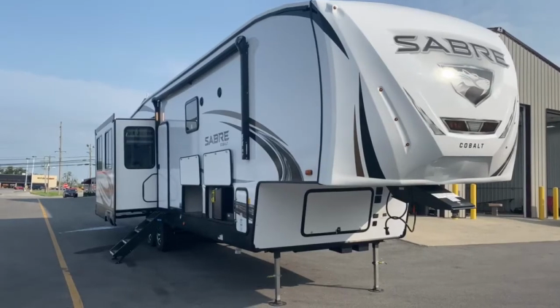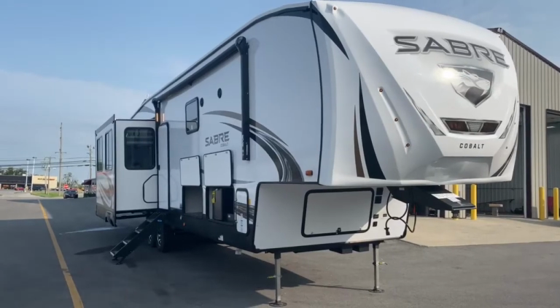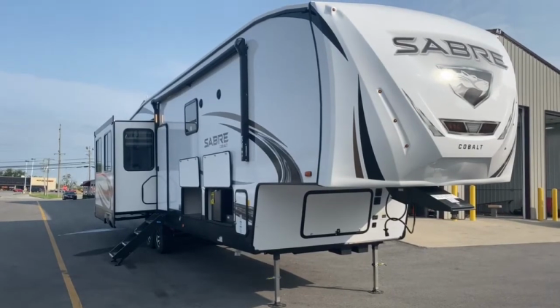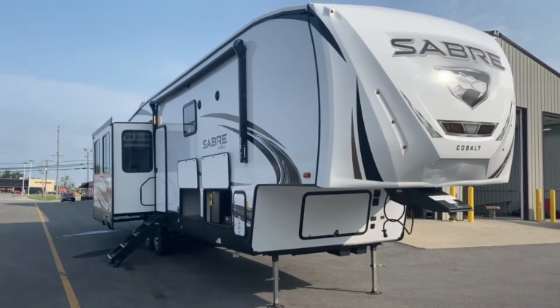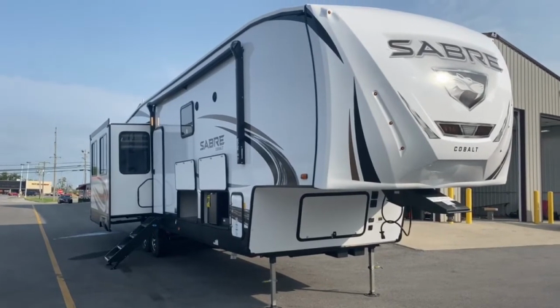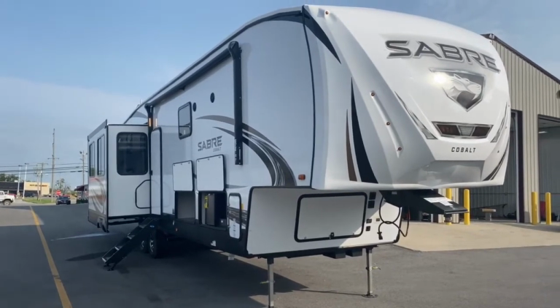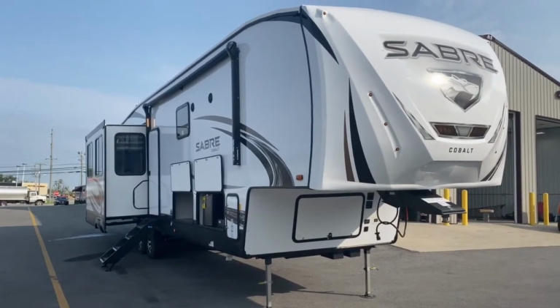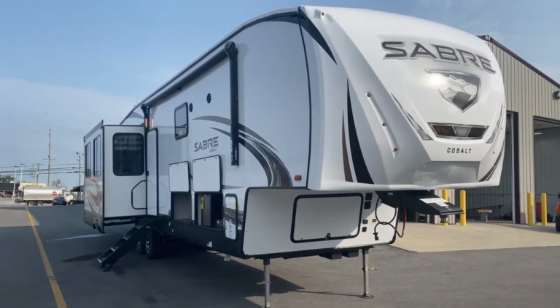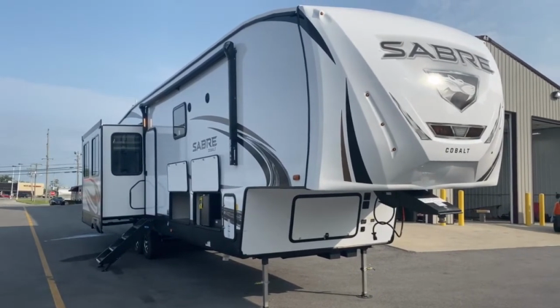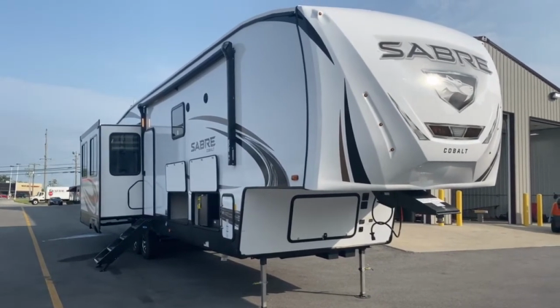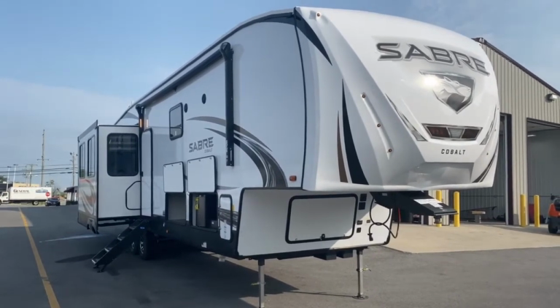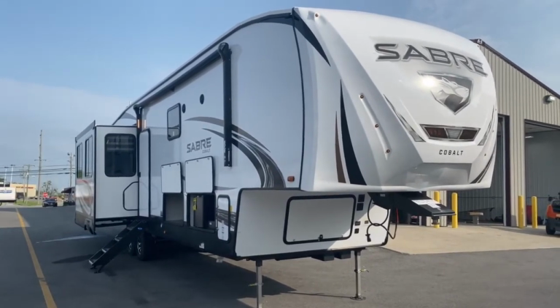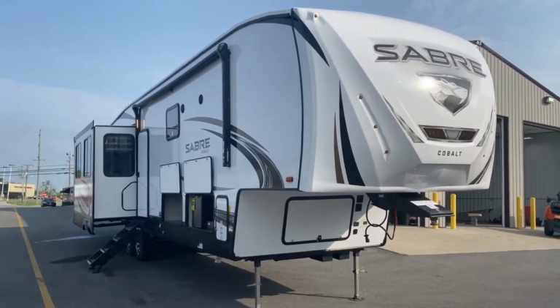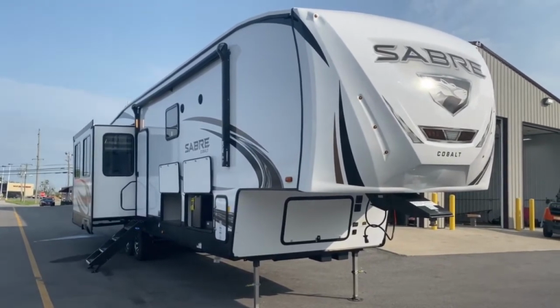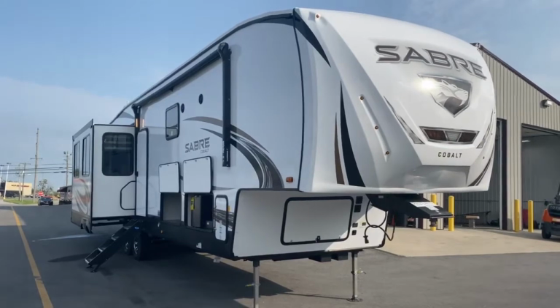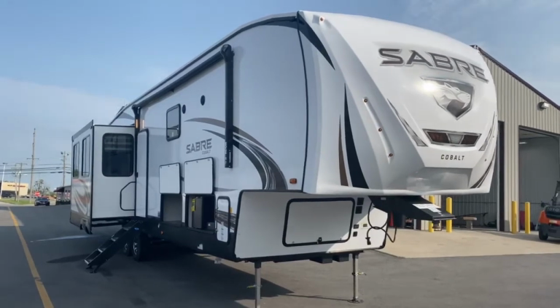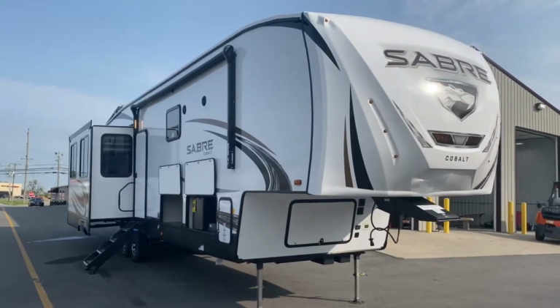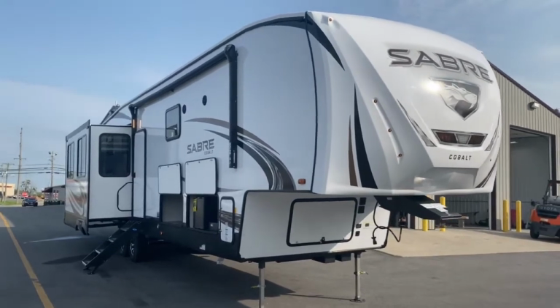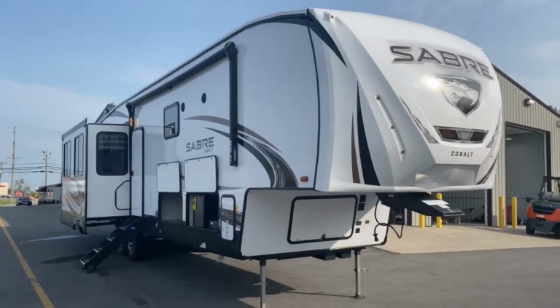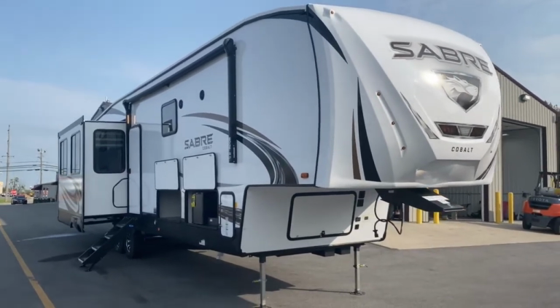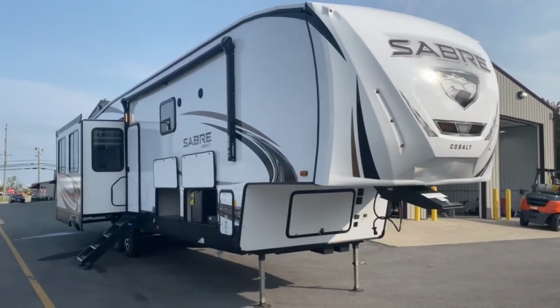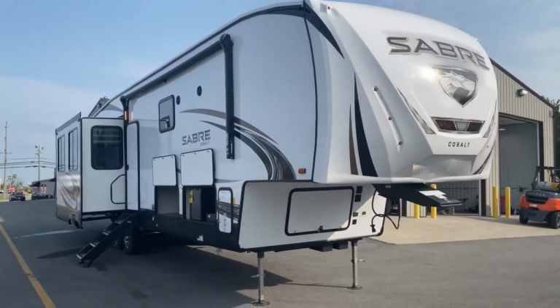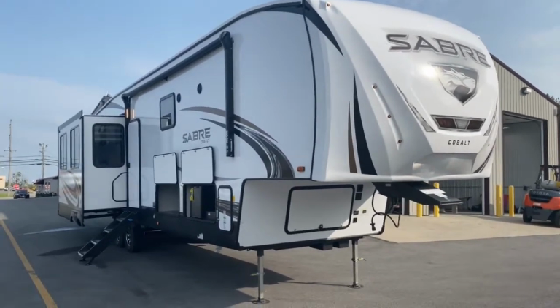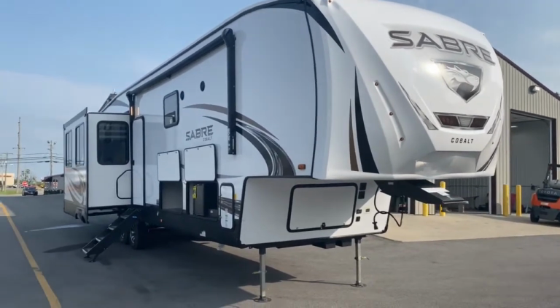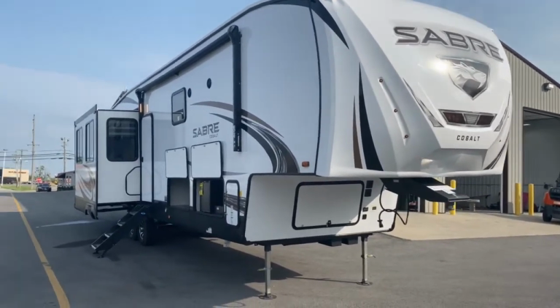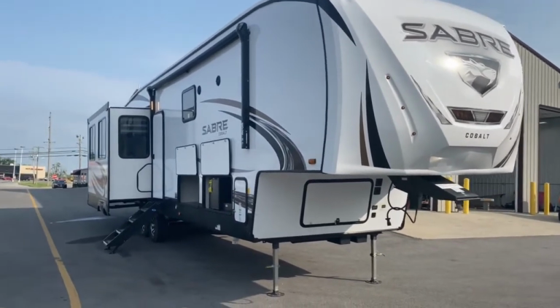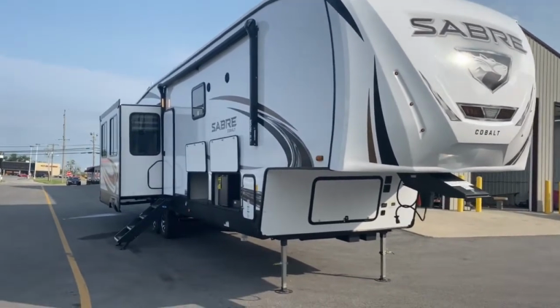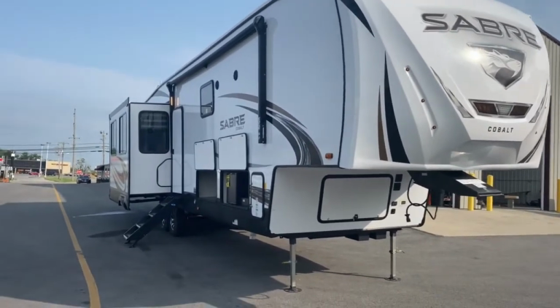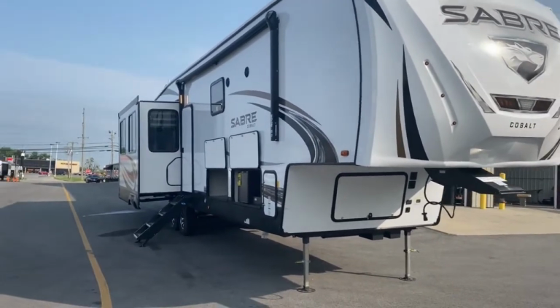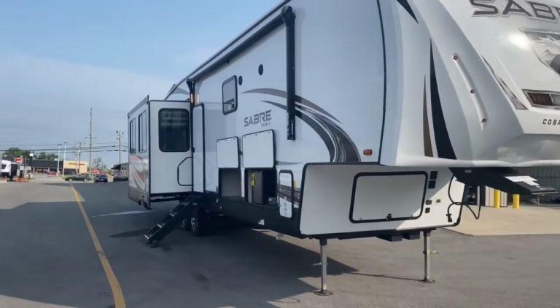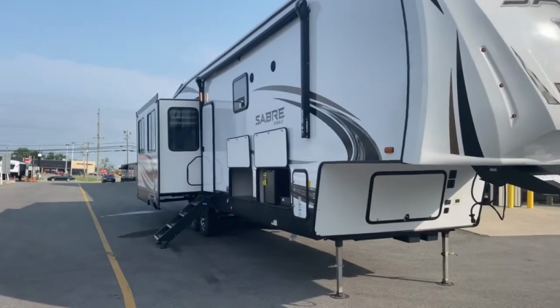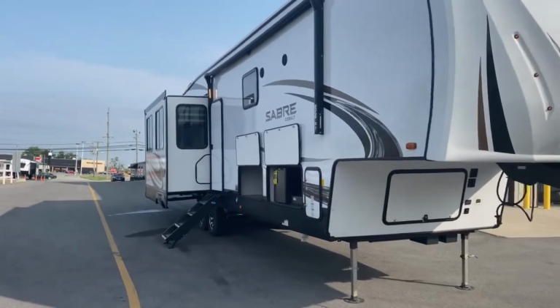Hey guys, it's Vicki with Tri-State RV in Anna, Illinois, and today I want to give you a look at this 2021 Forest River Sabre Cobalt 37 FBT.